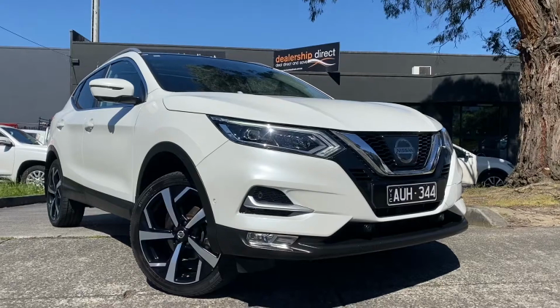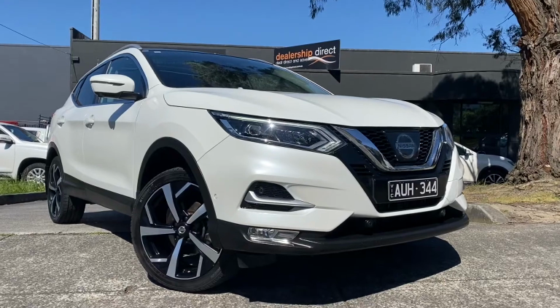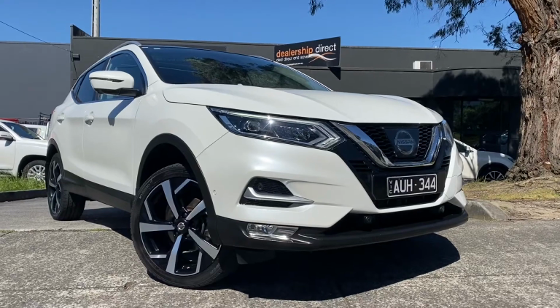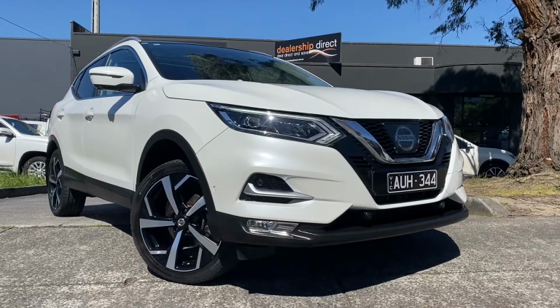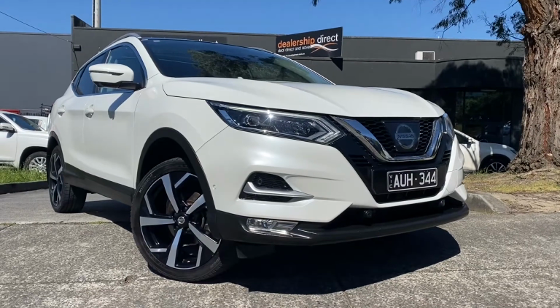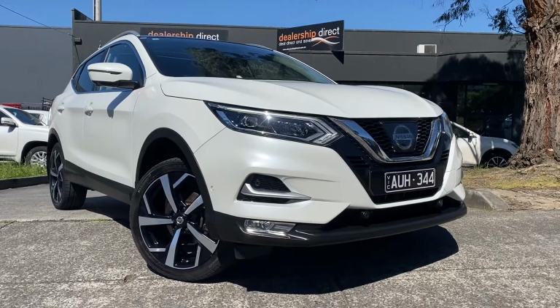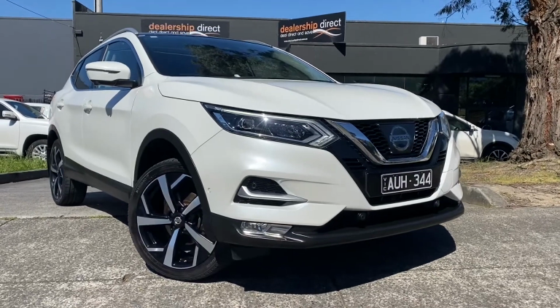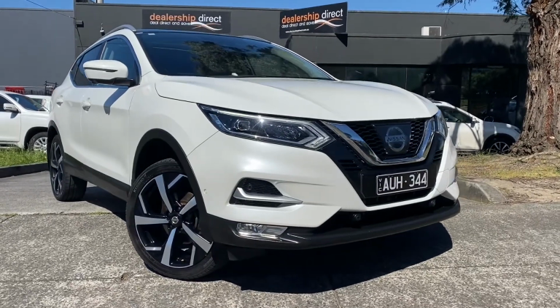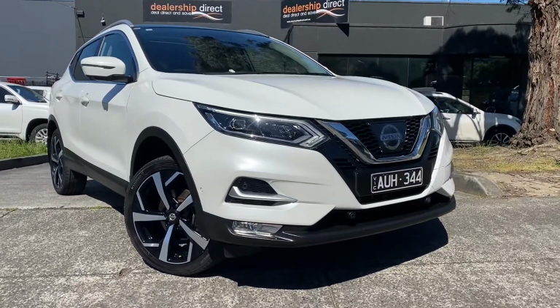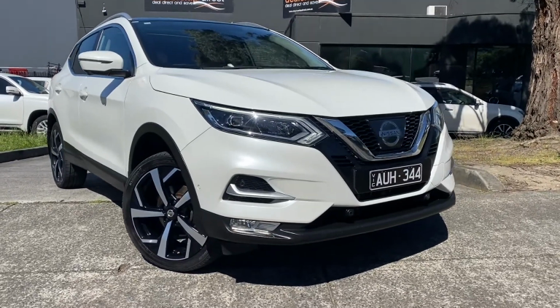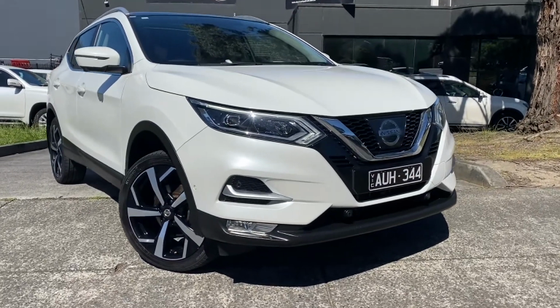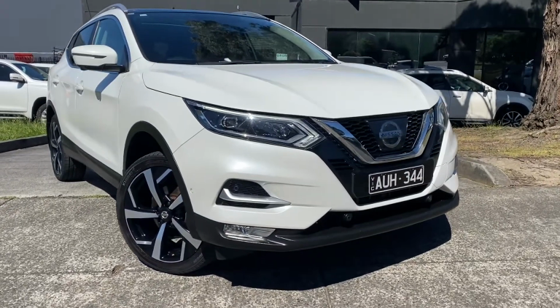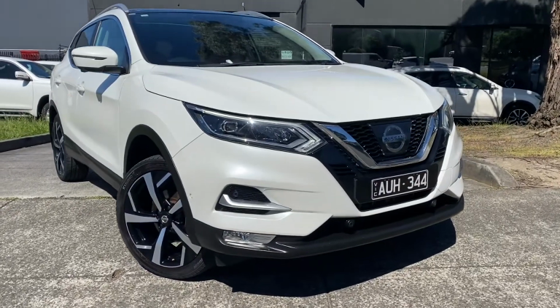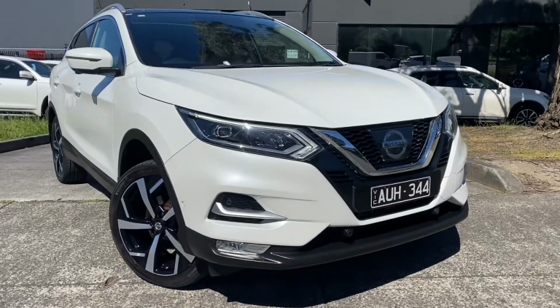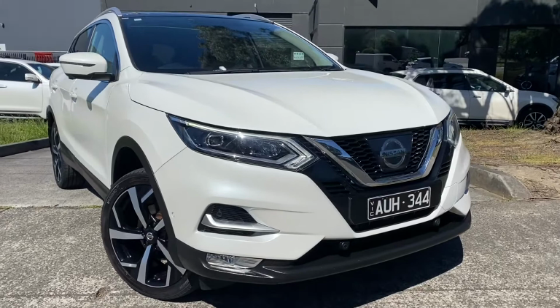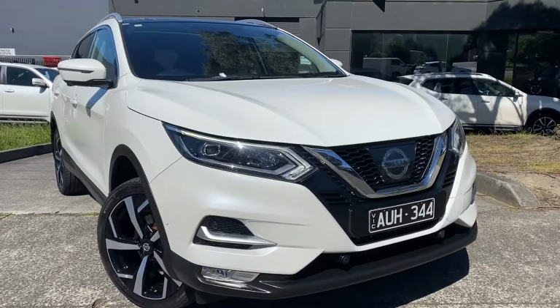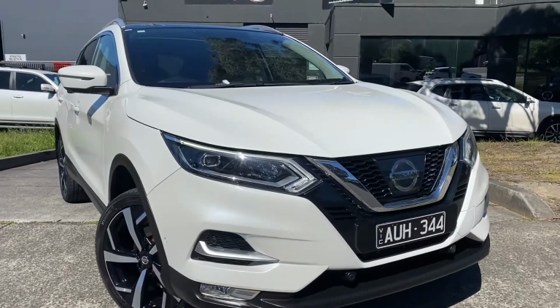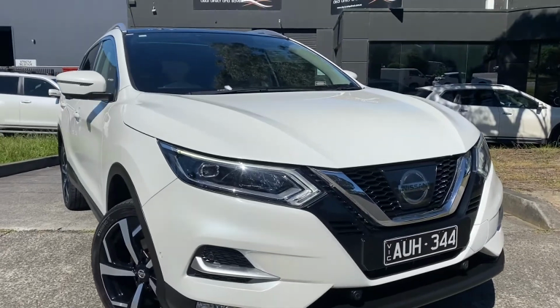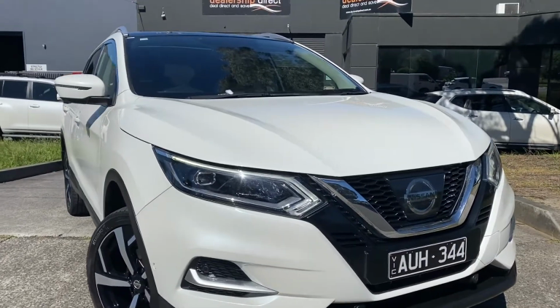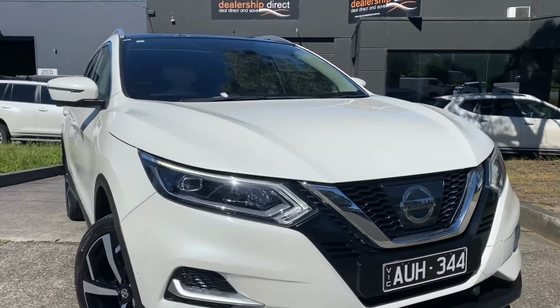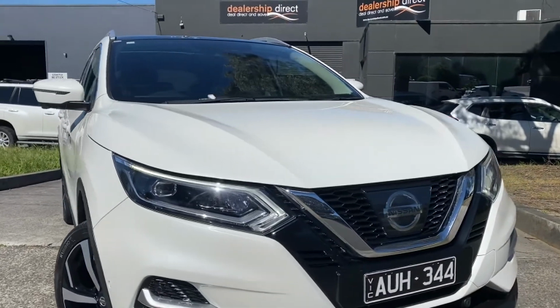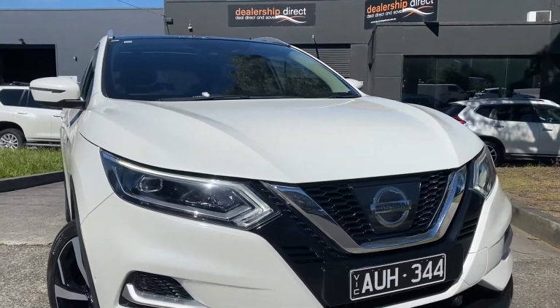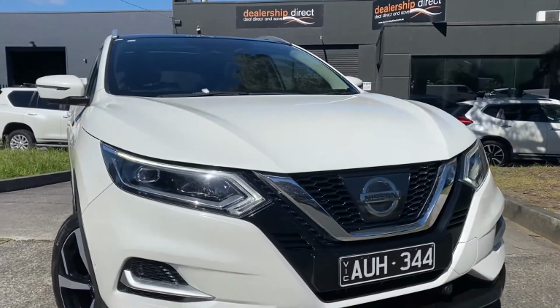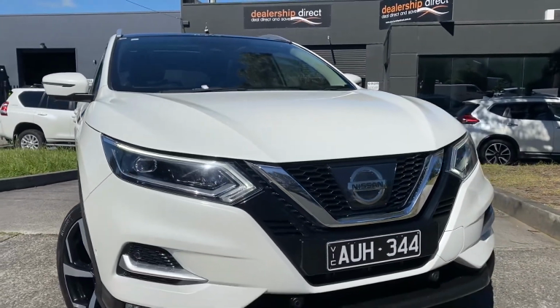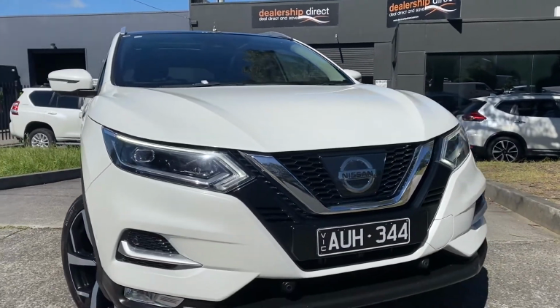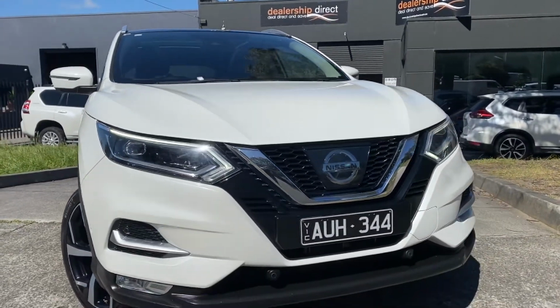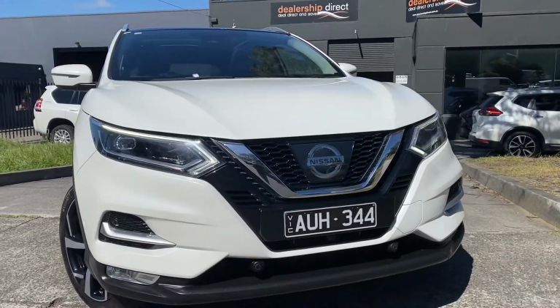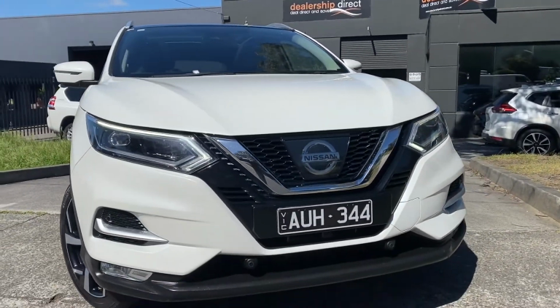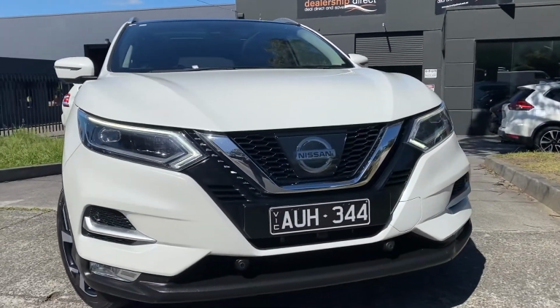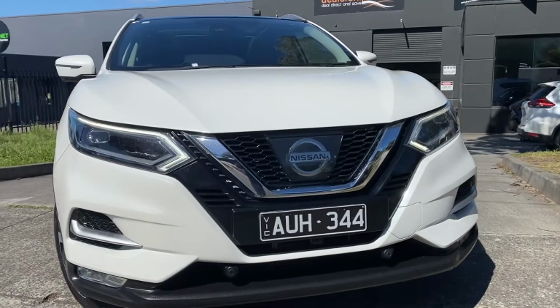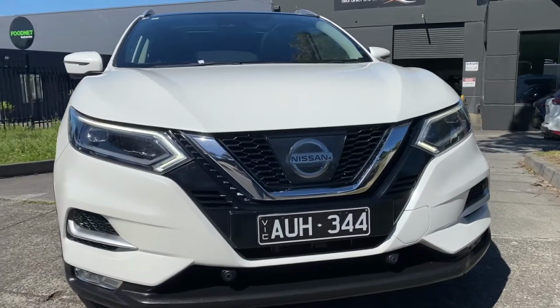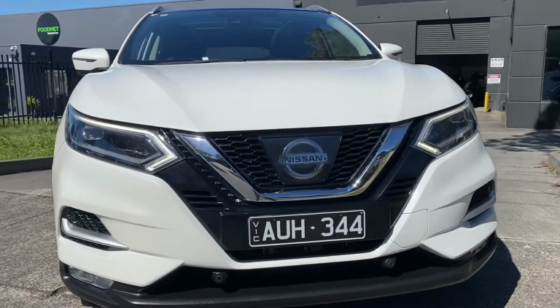Hey guys, it's Paige from Dealership Direct, and thank you for taking the time to watch another one of our video presentations. Today we're going to be taking you through our 2018 Nissan Qashqai in an N-TEC option.